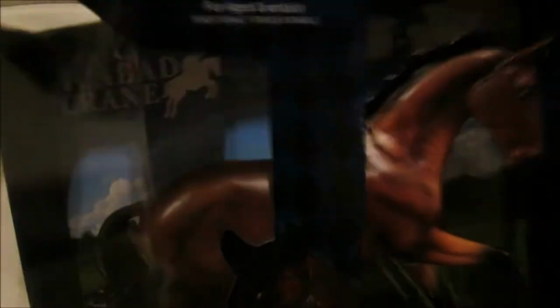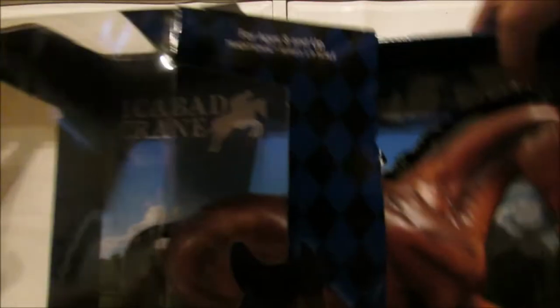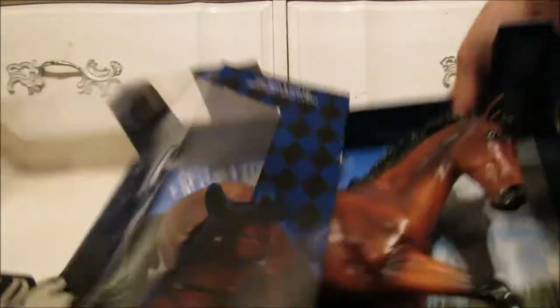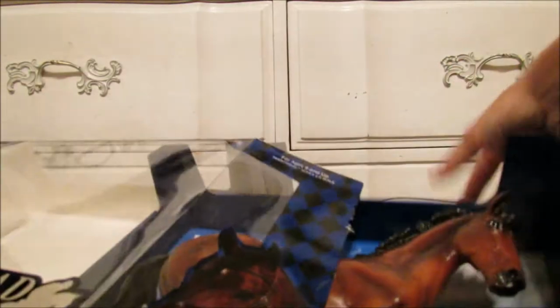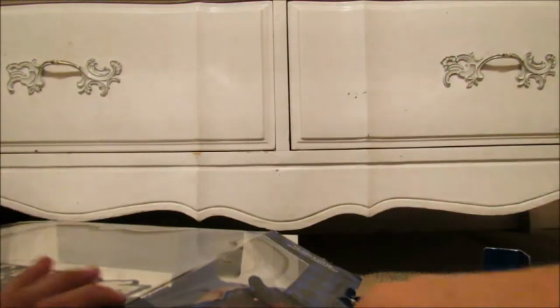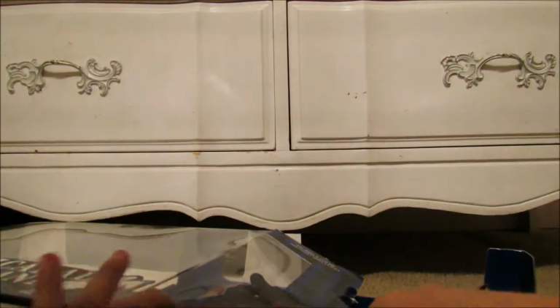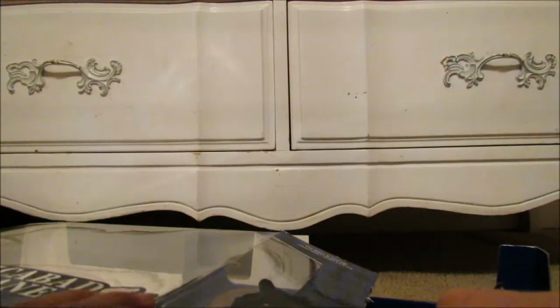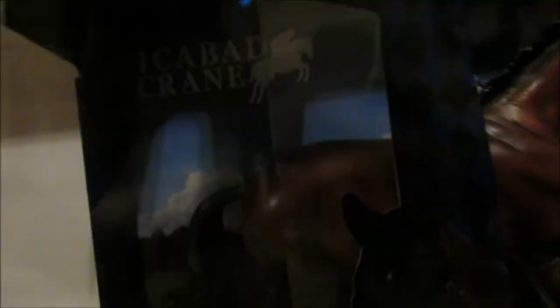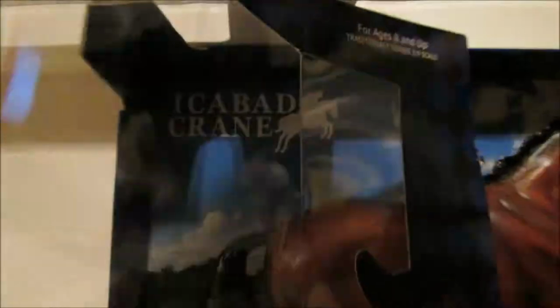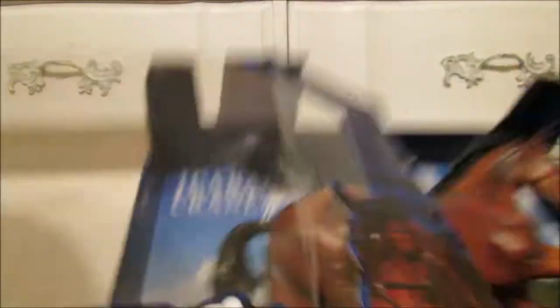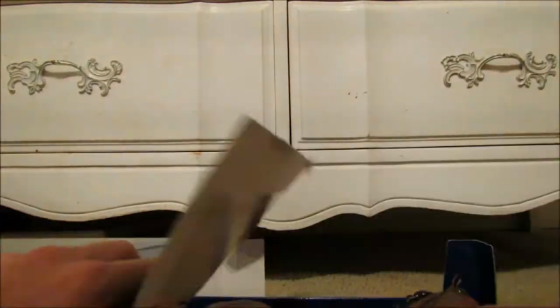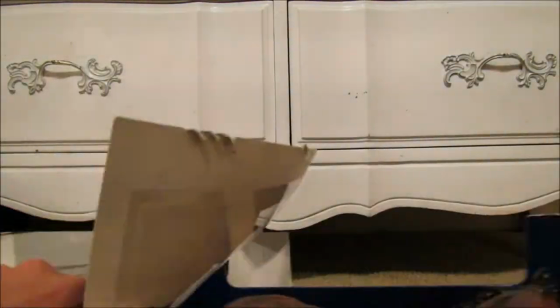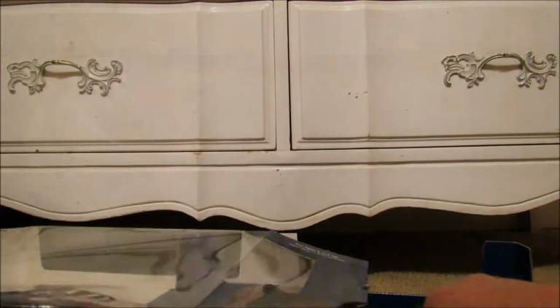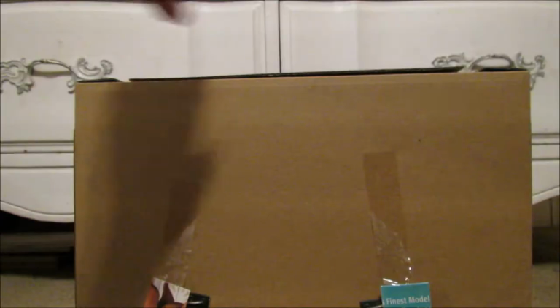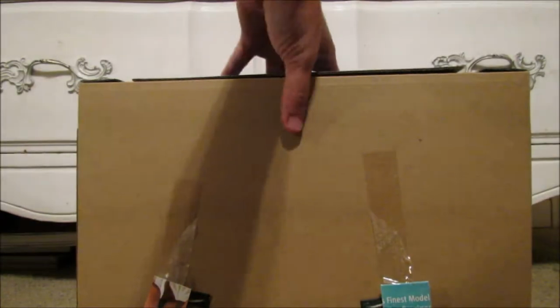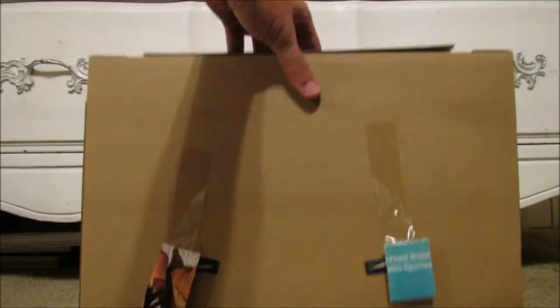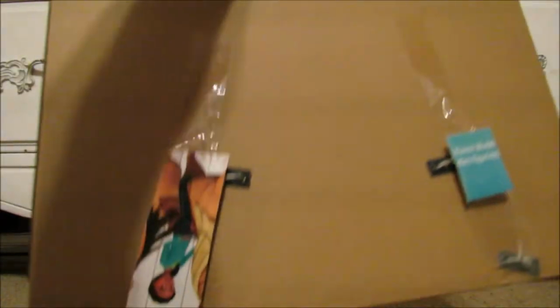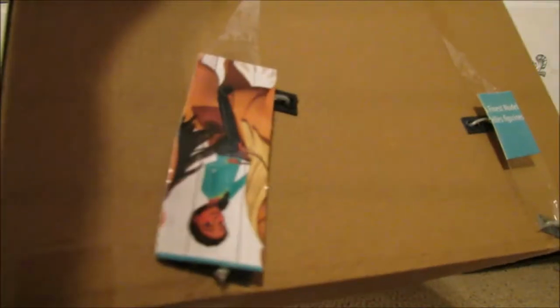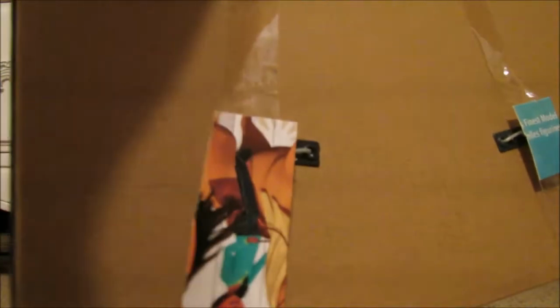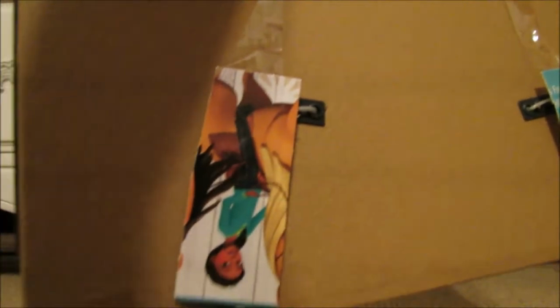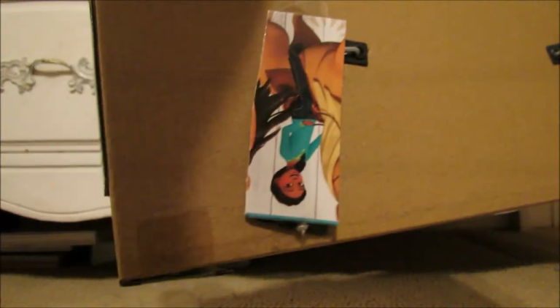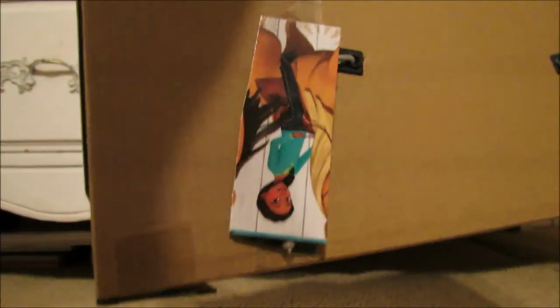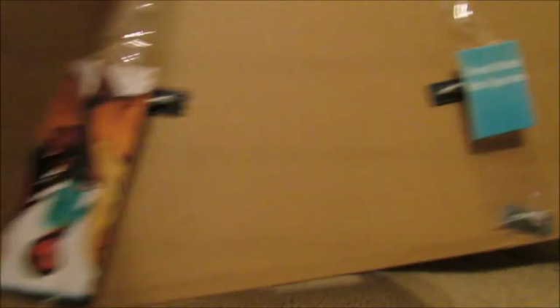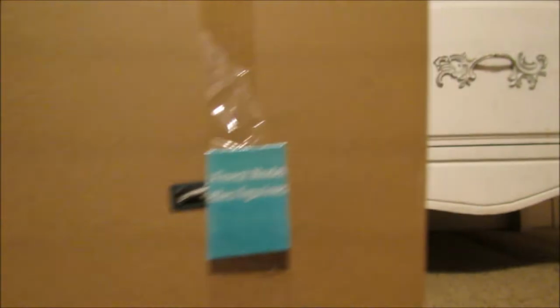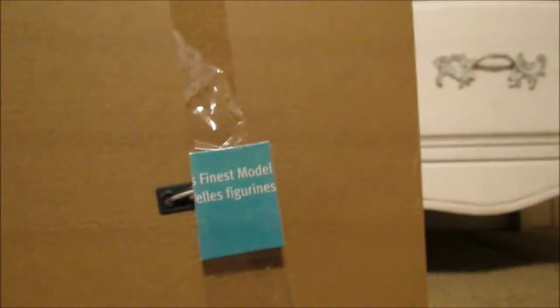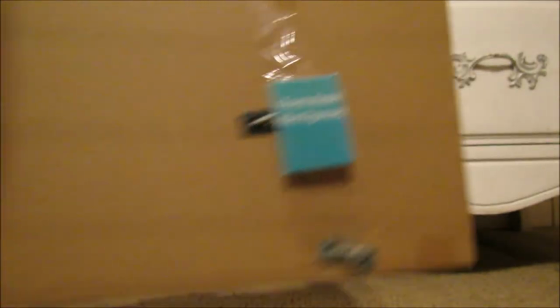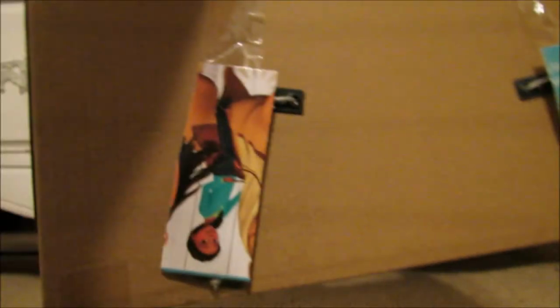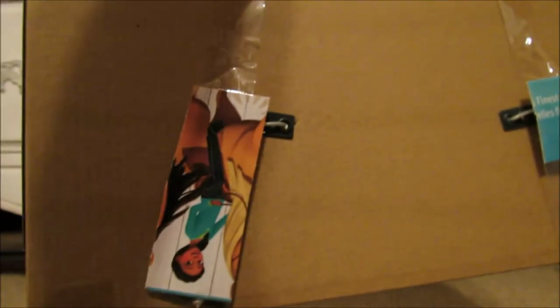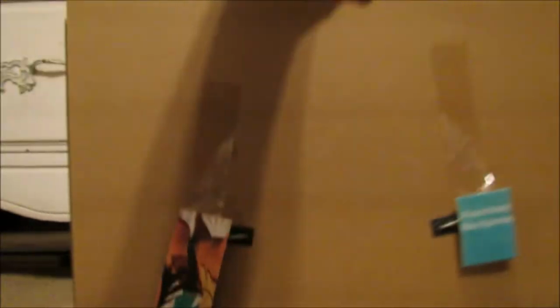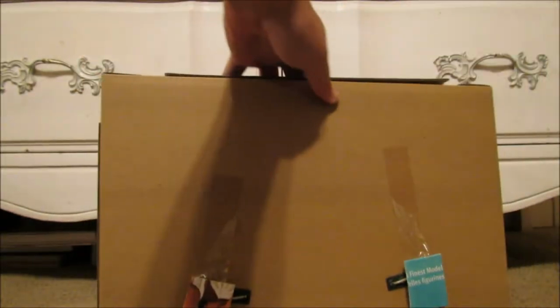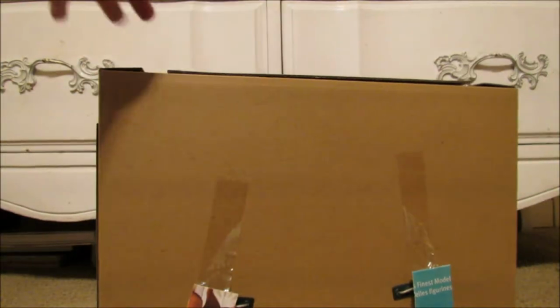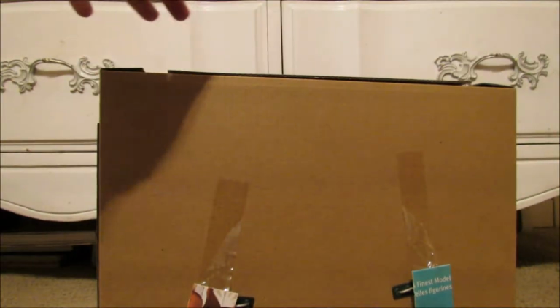It won't come out. It looks like someone did a little extra packaging job. So if anyone else's Ichabod had that, let me know.